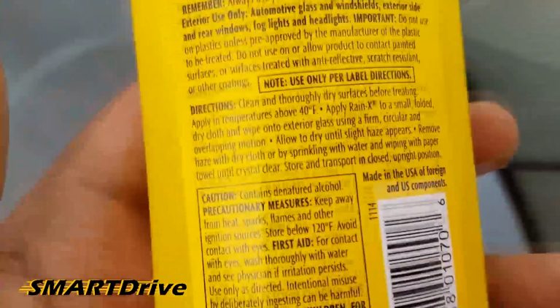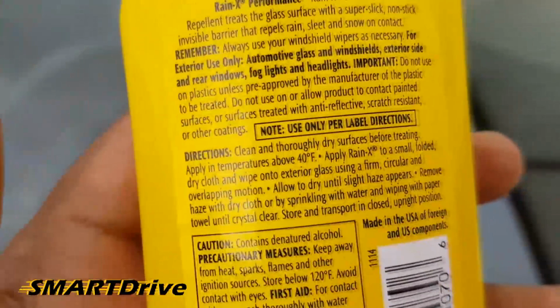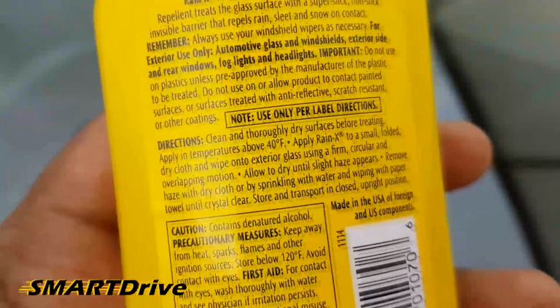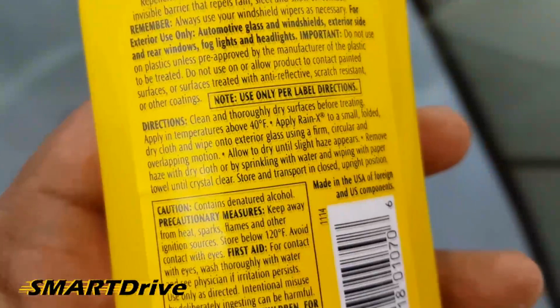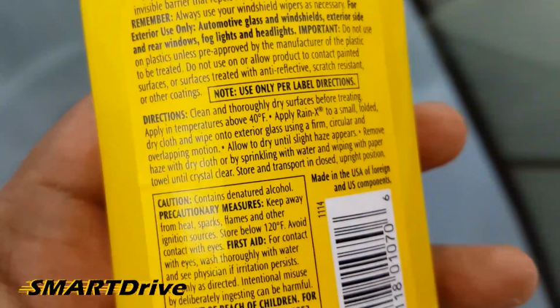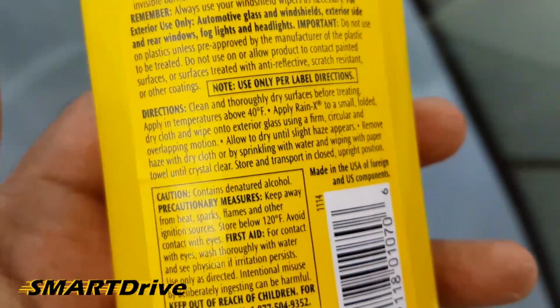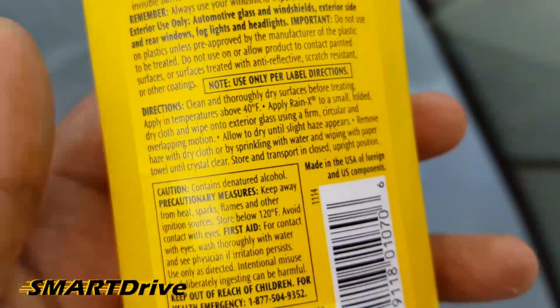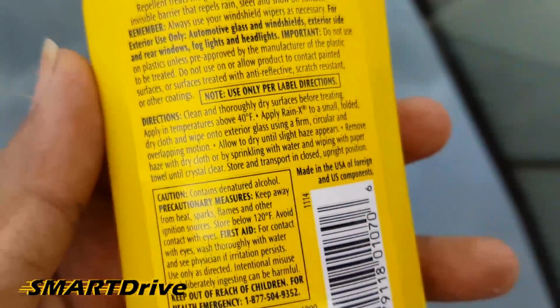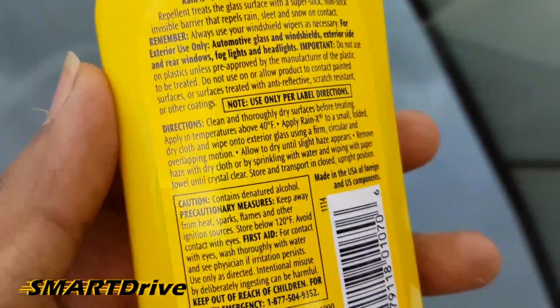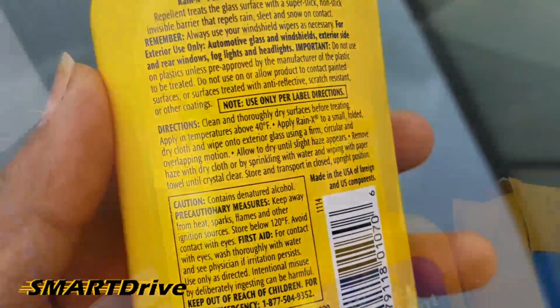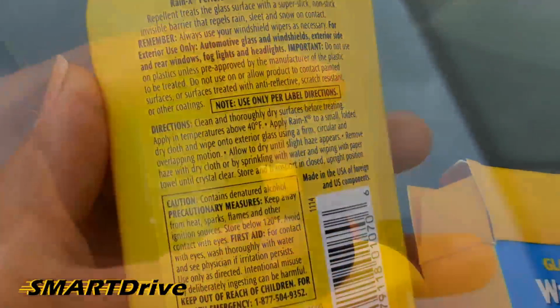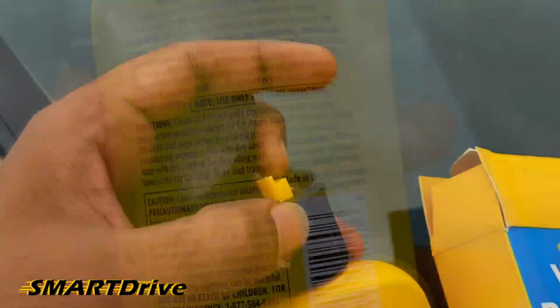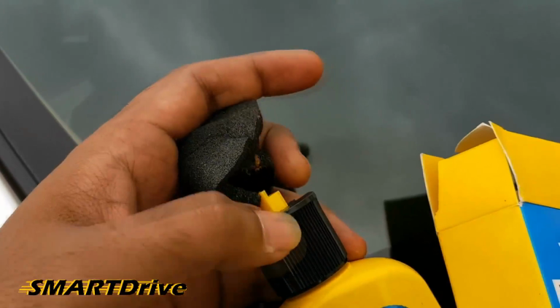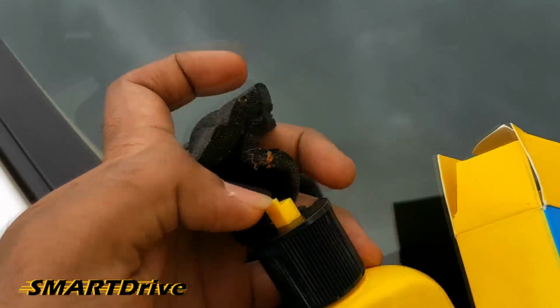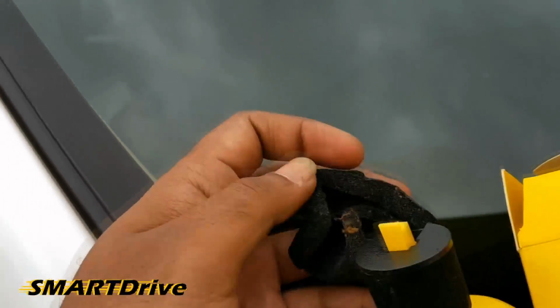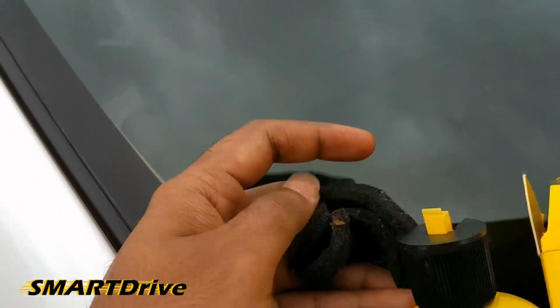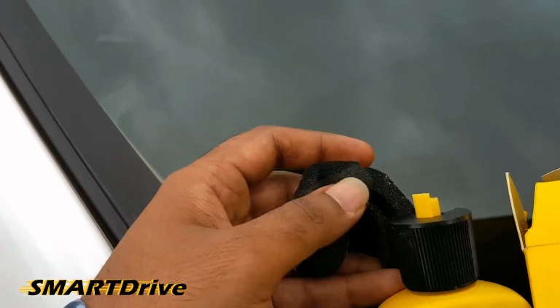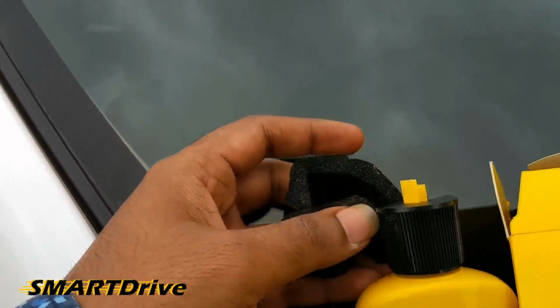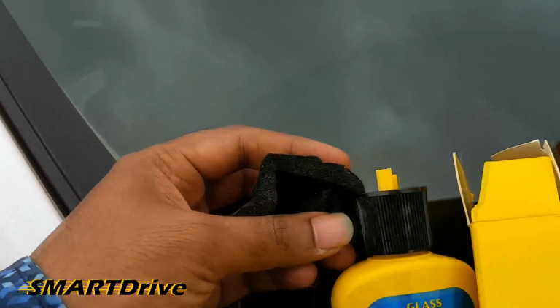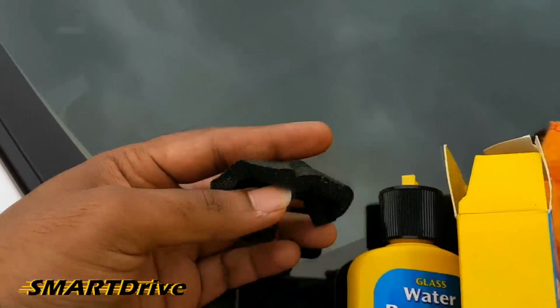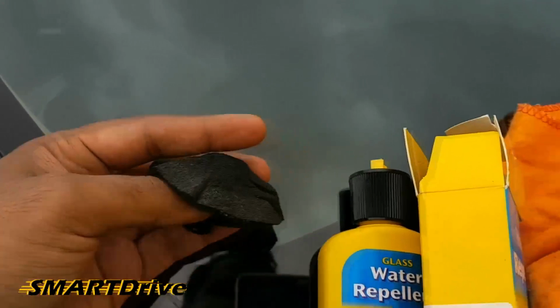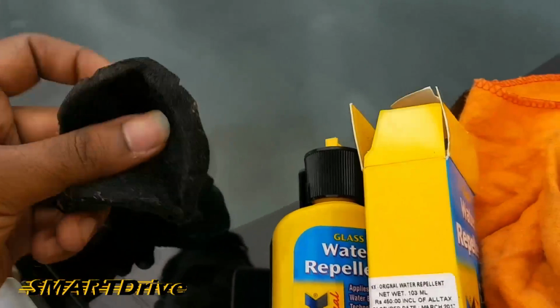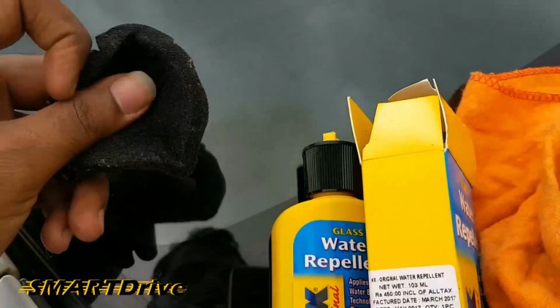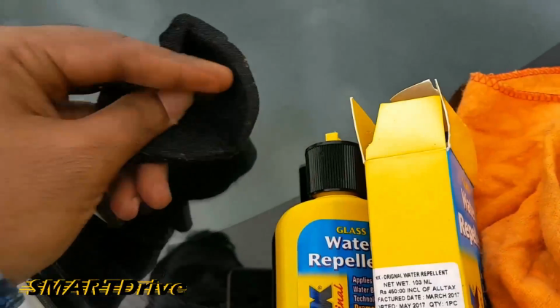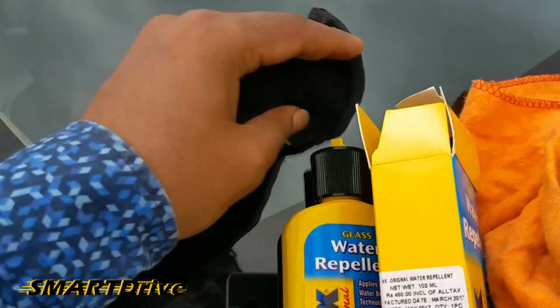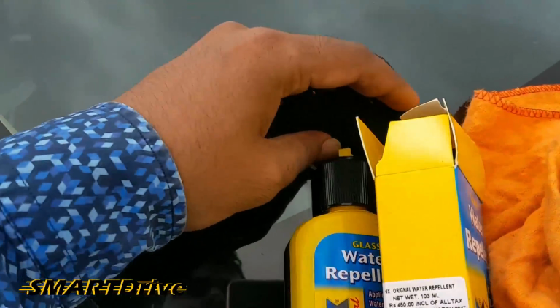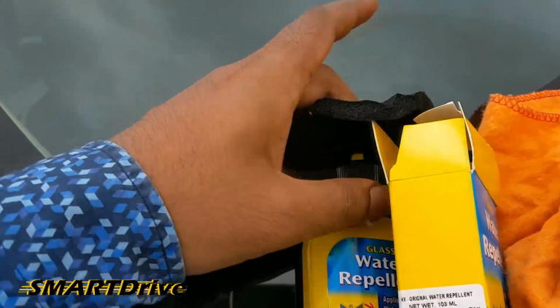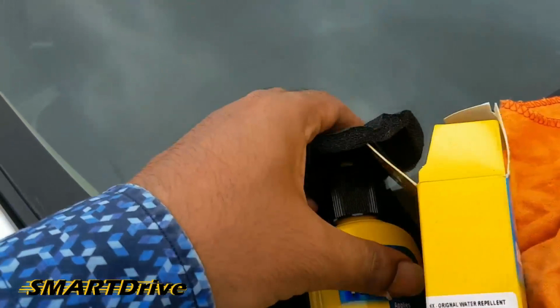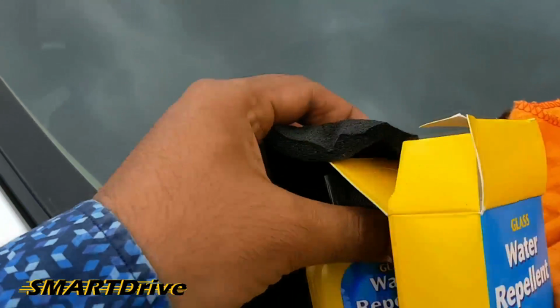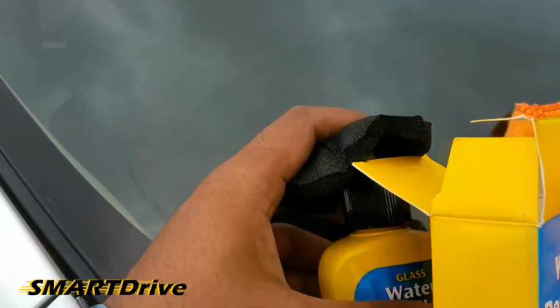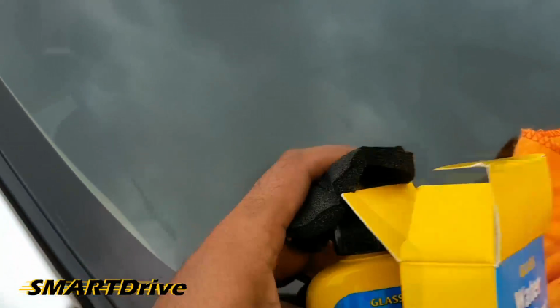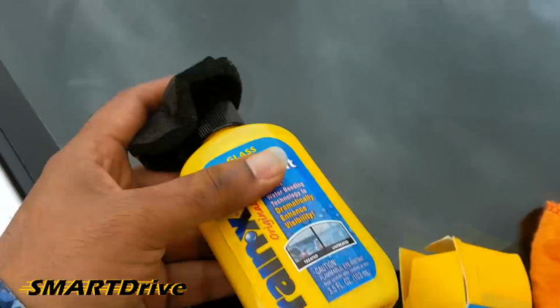Time to apply Renex. Take a small amount of Renex liquid on a sponge or towel and clean the glass windshield in a circular motion.